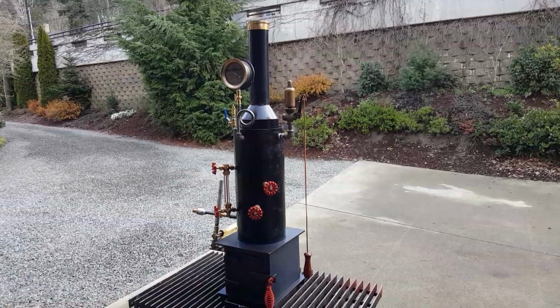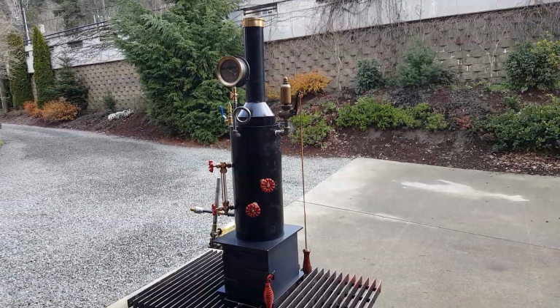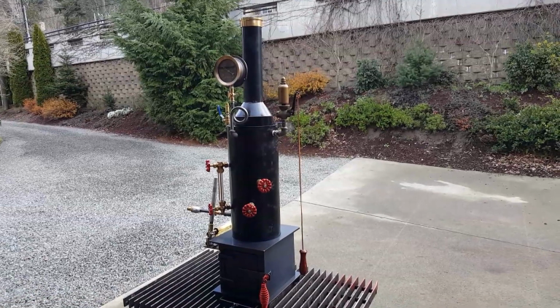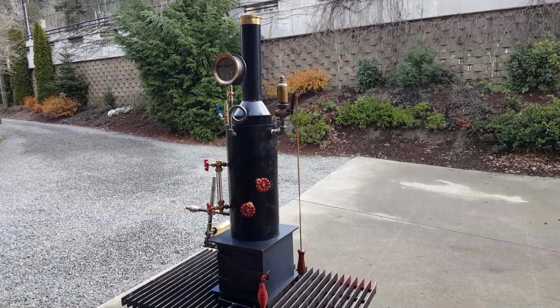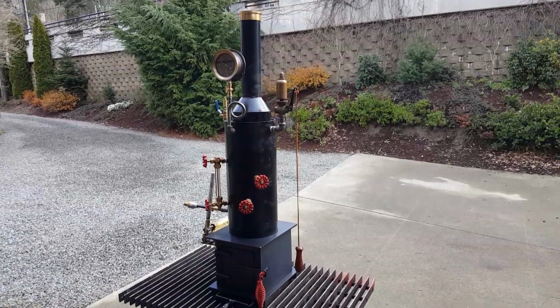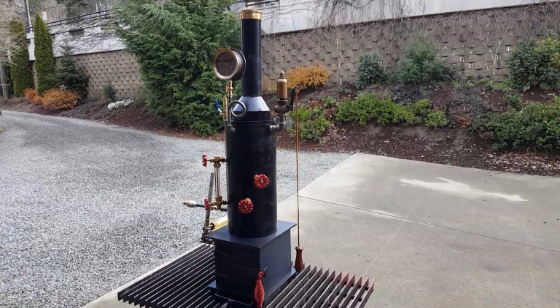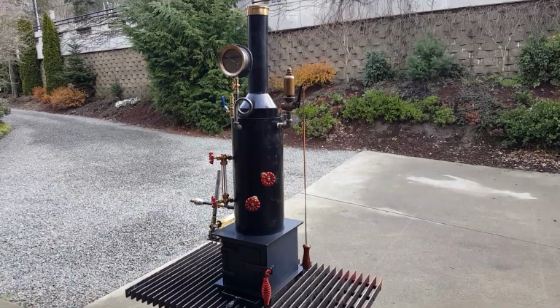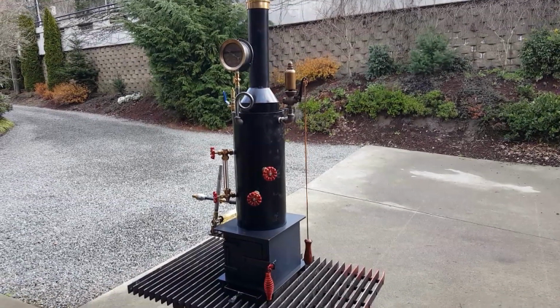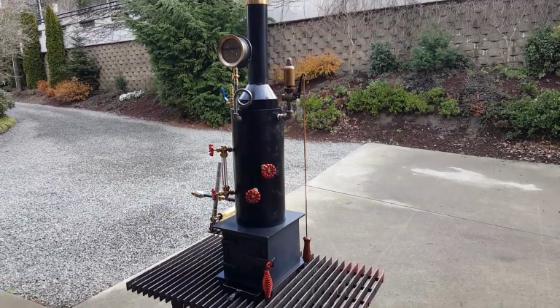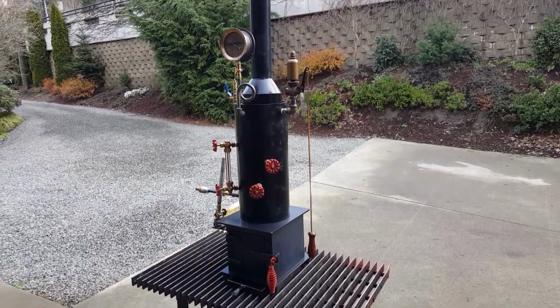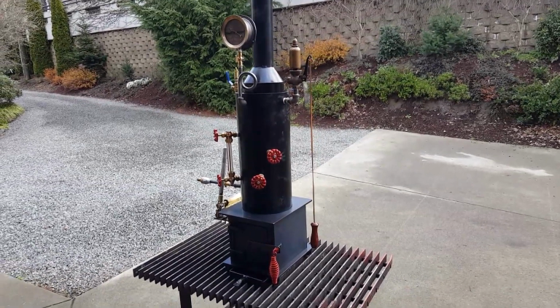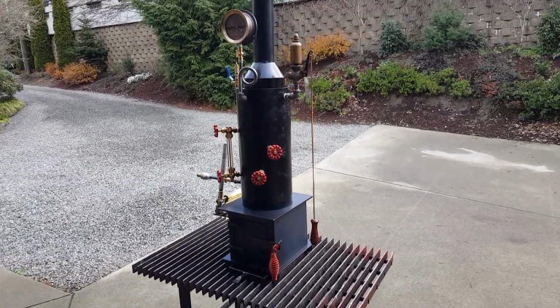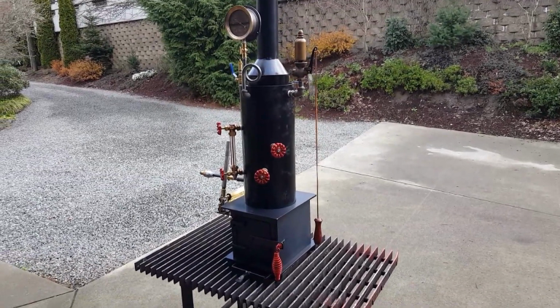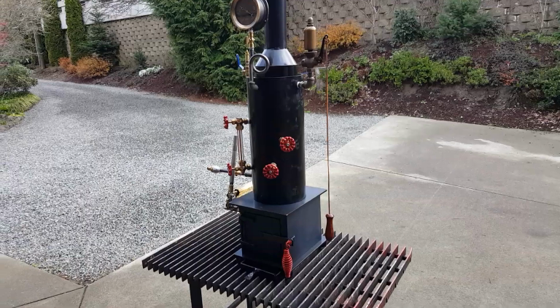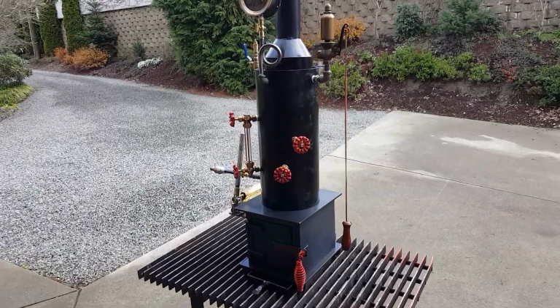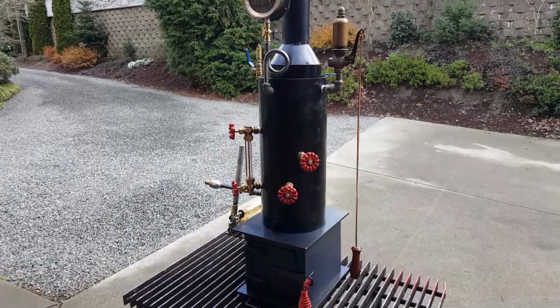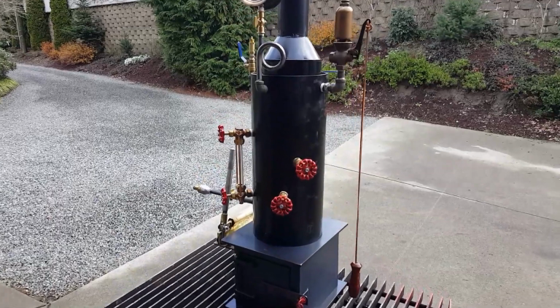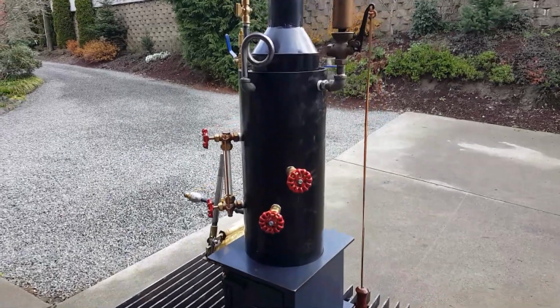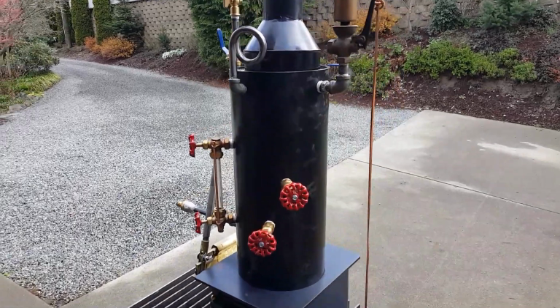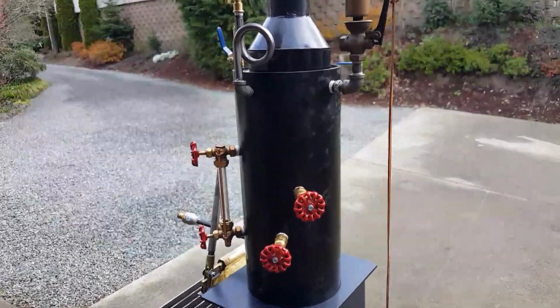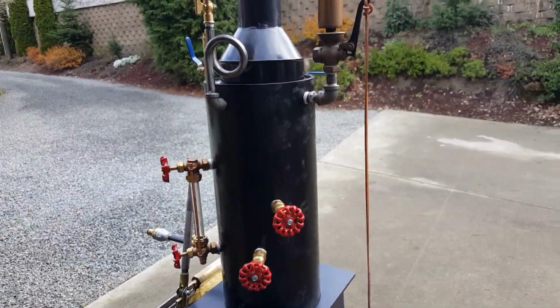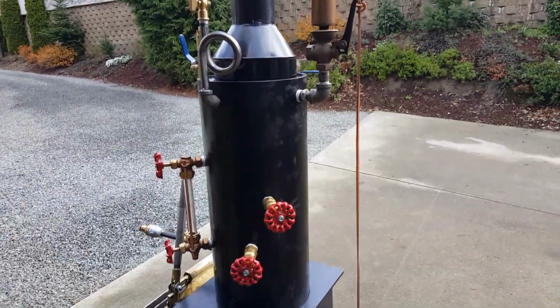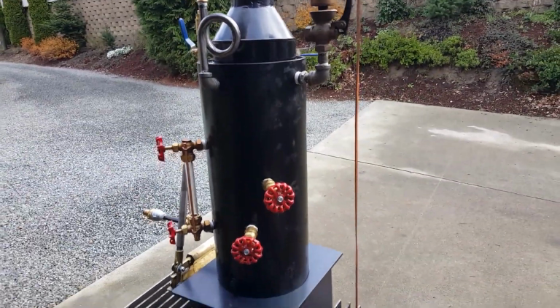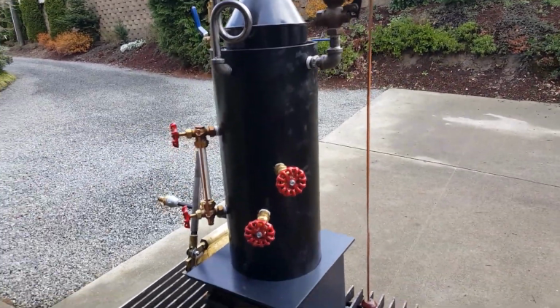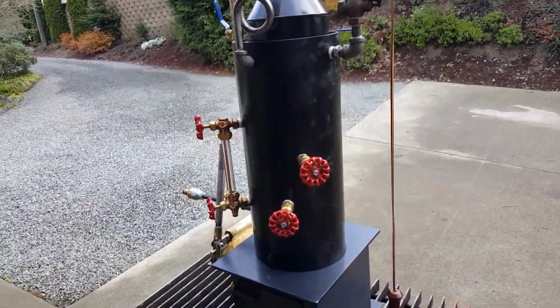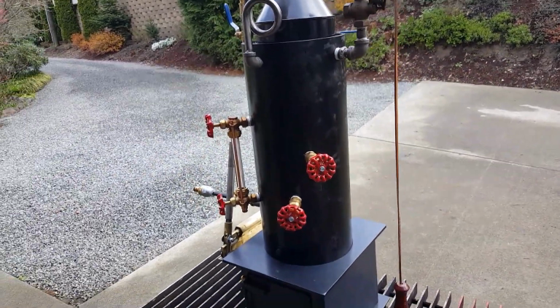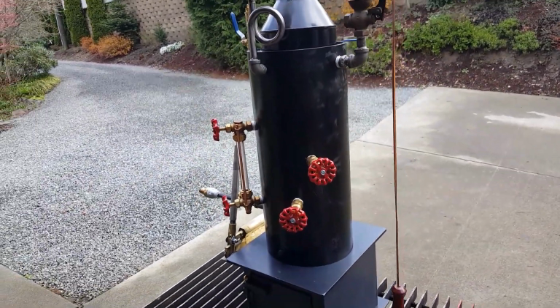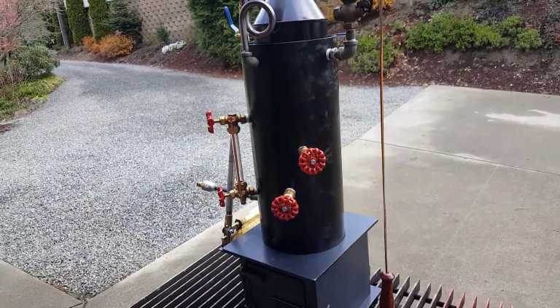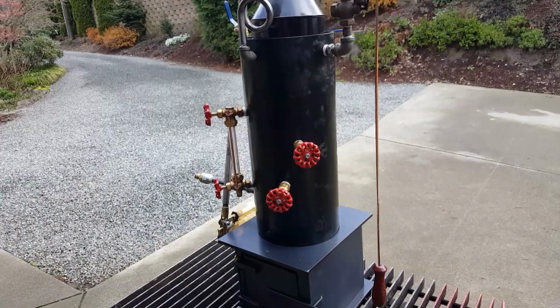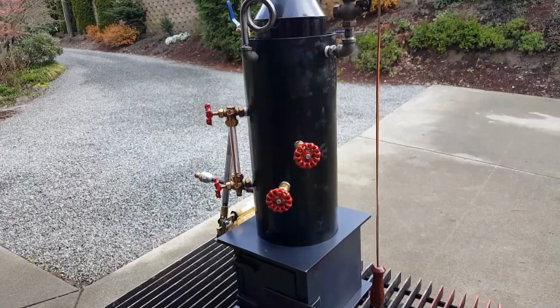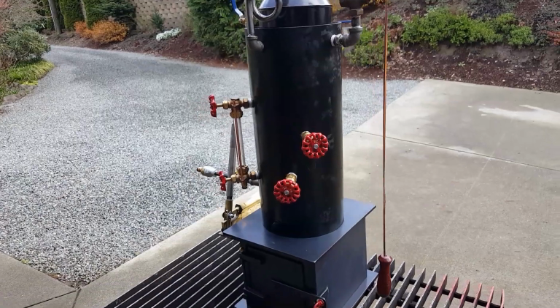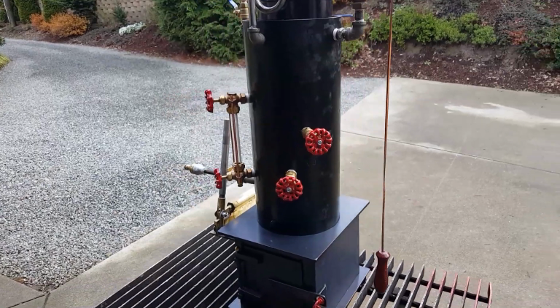Here's my next boiler. The boiler itself is 18 inches tall, 8 inch diameter. It has 12 copper tubes rolled in — they're 3 quarter inch diameter.